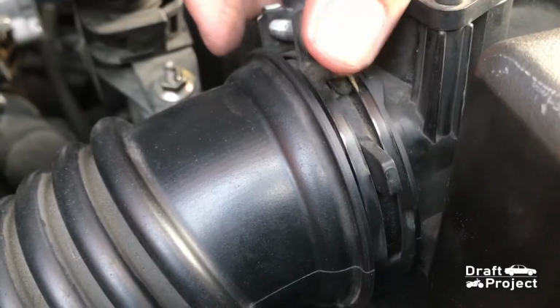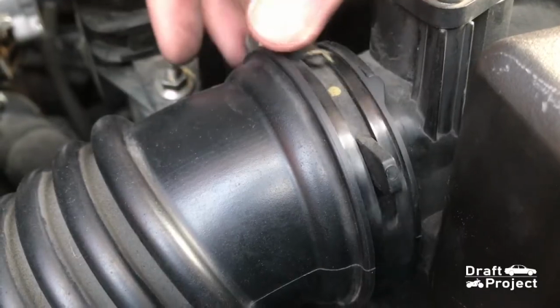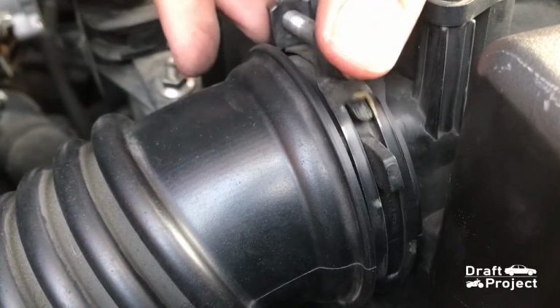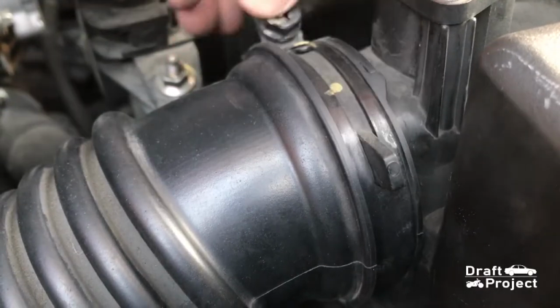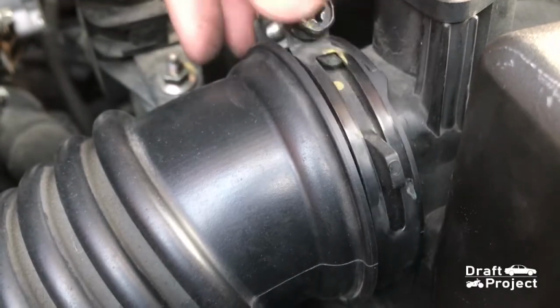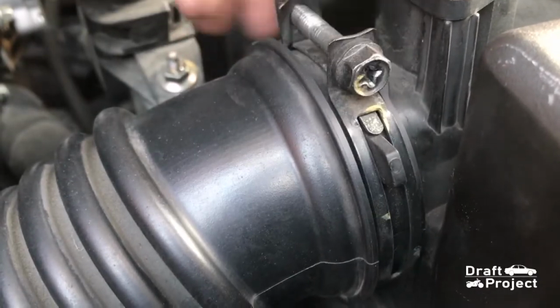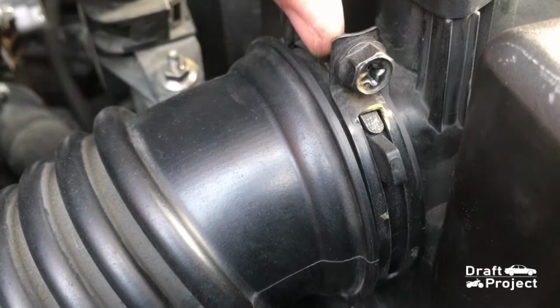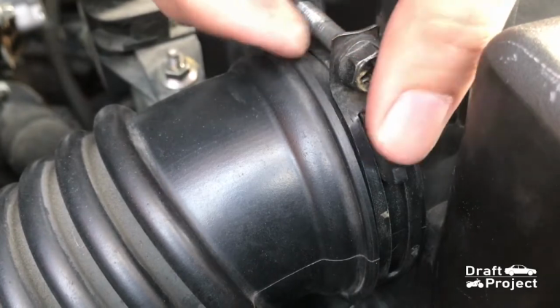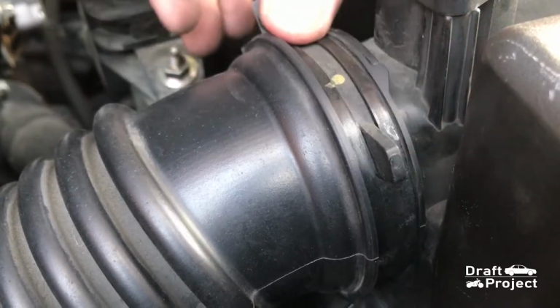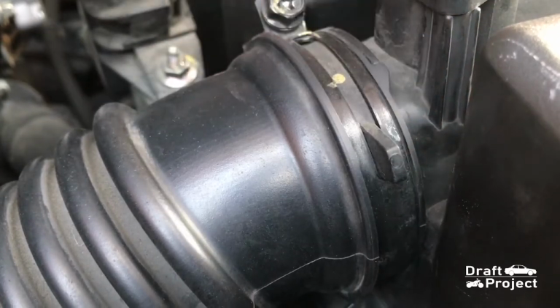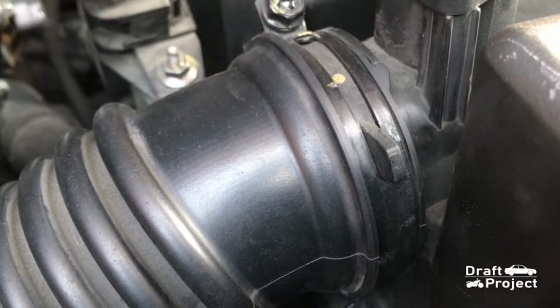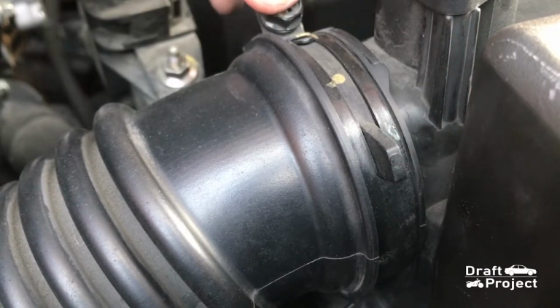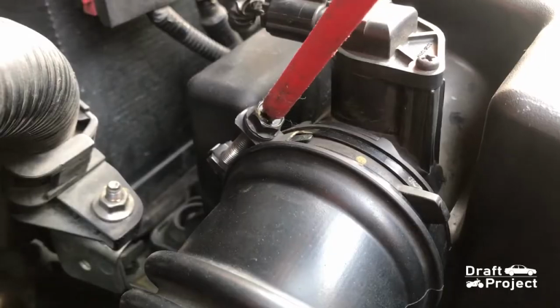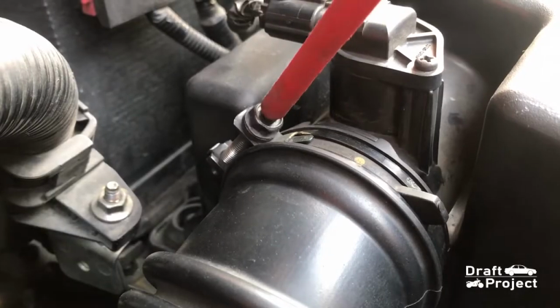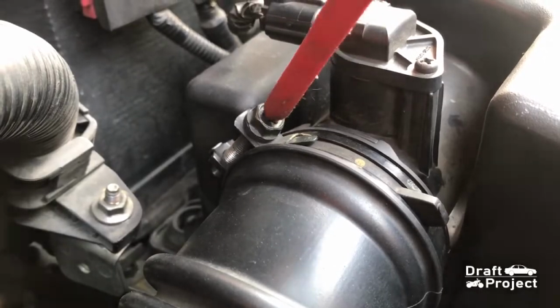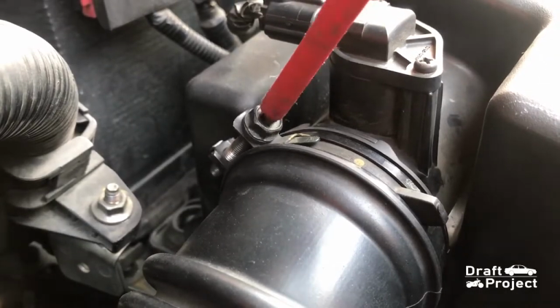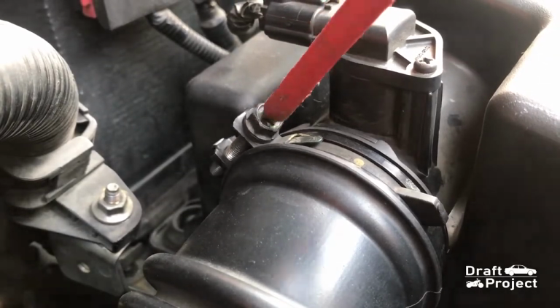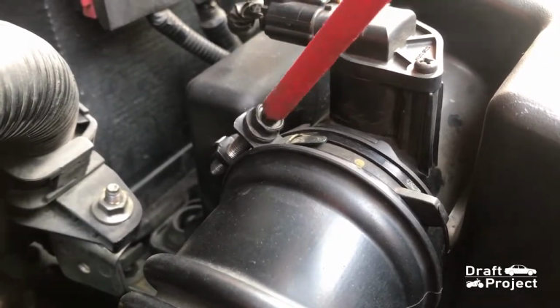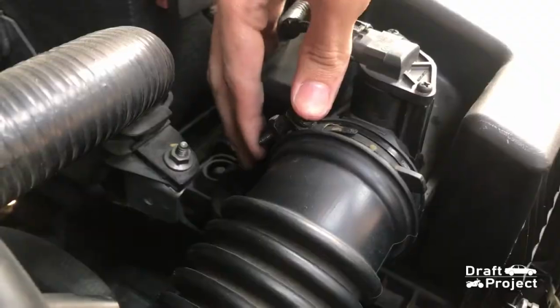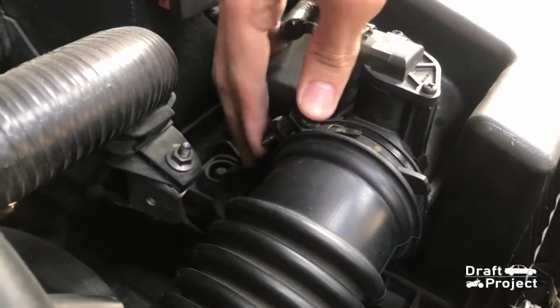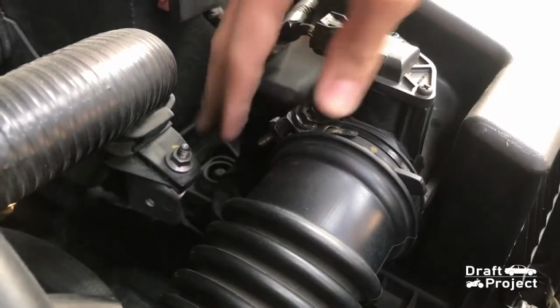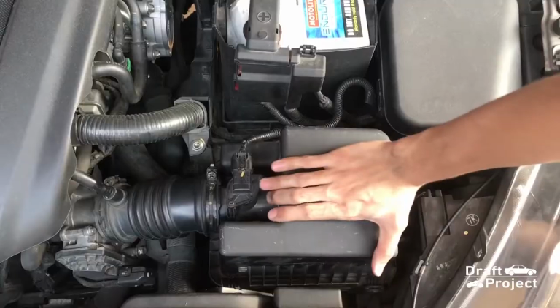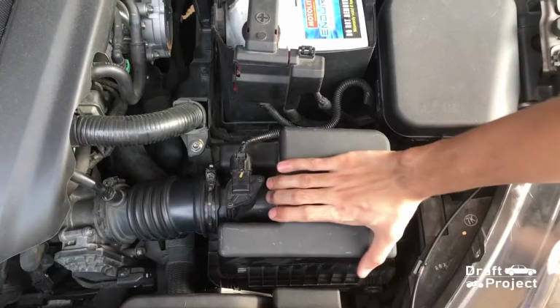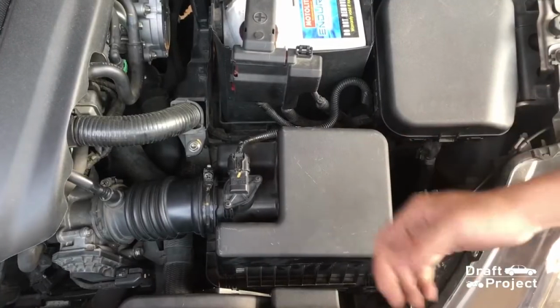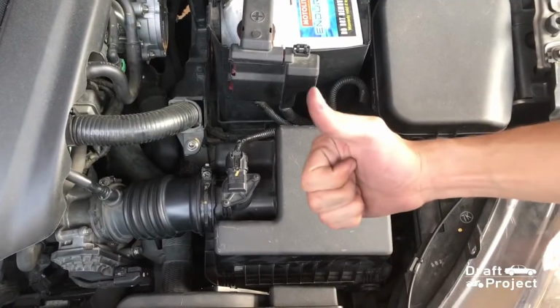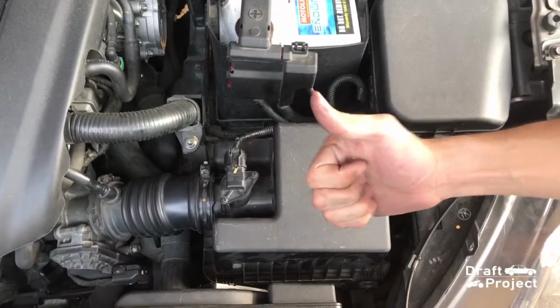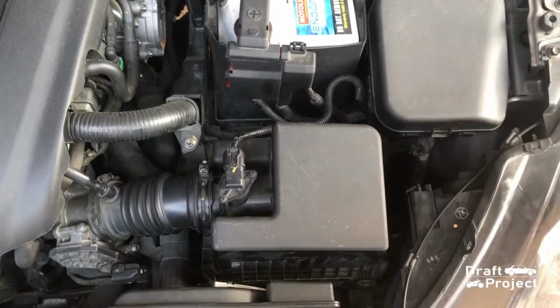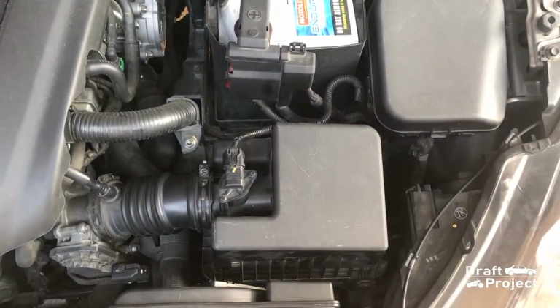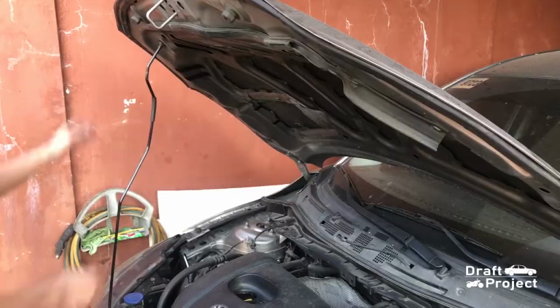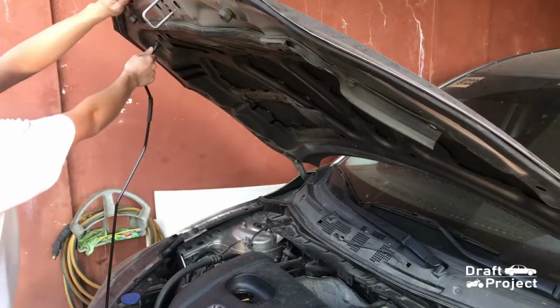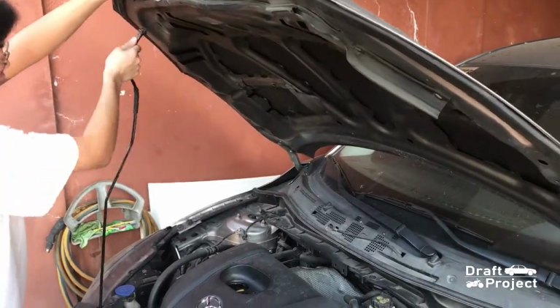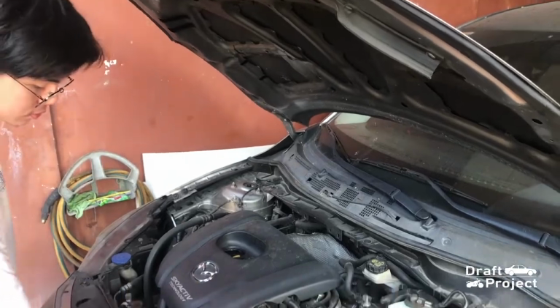The tube has a stopper for the clamp, so push the clamp all the way and tighten it. Once everything is secured, close the hood and call it a day.